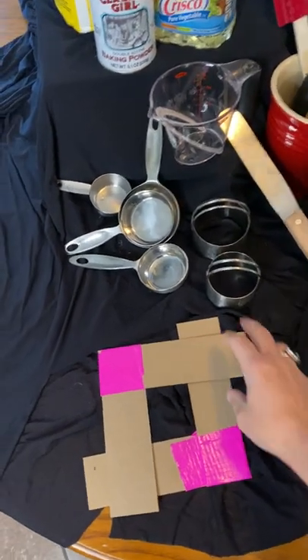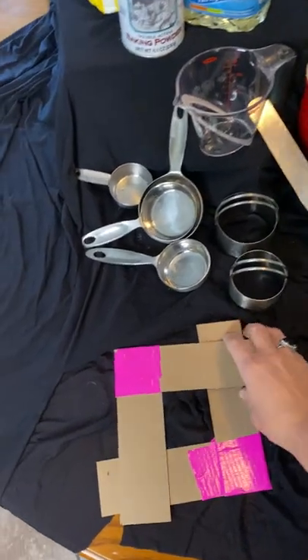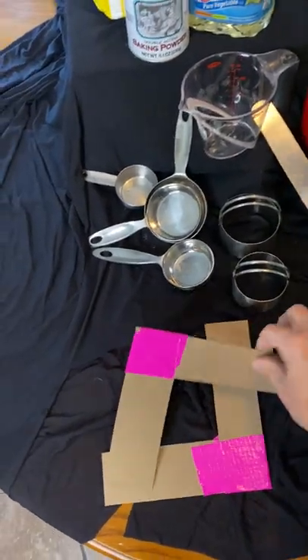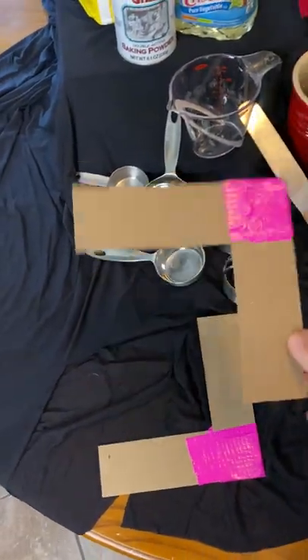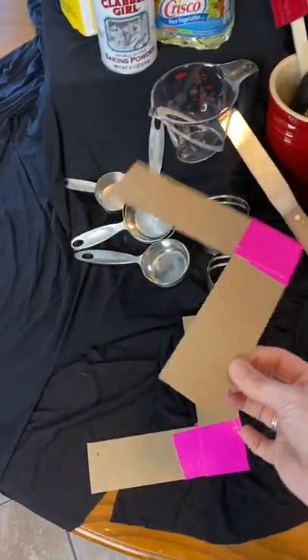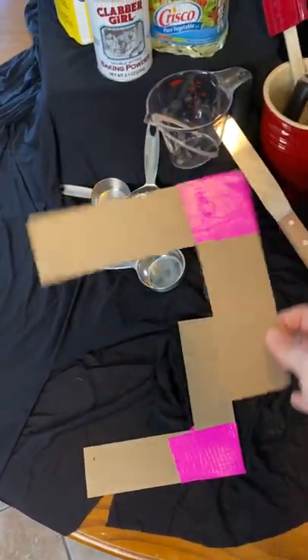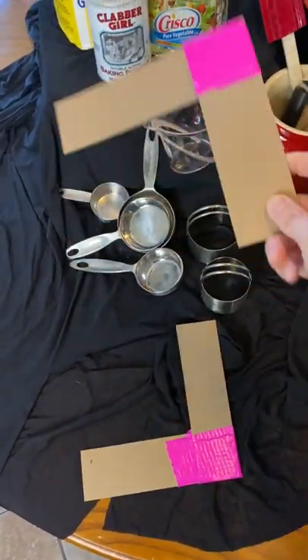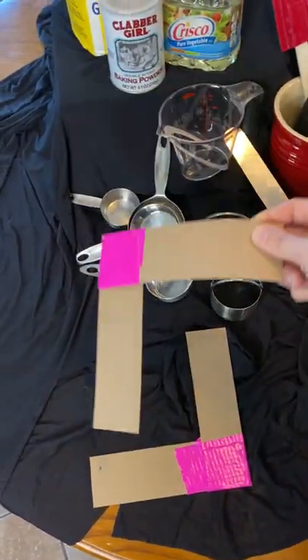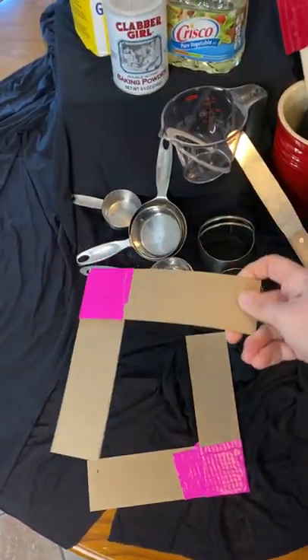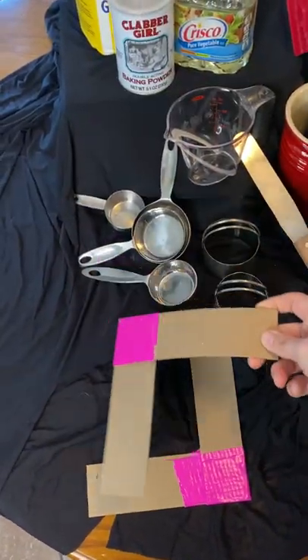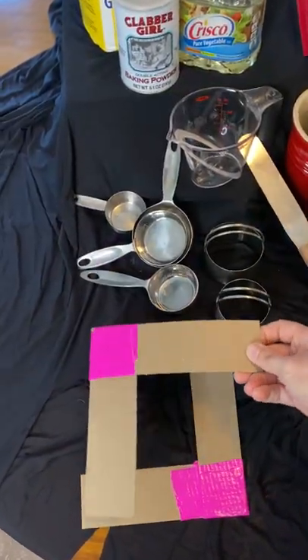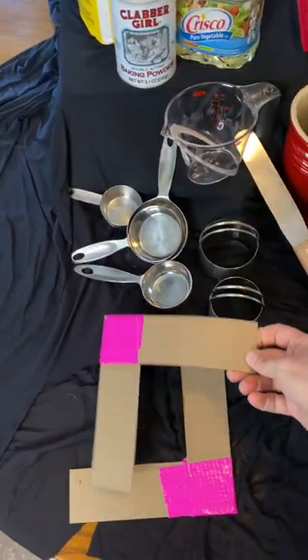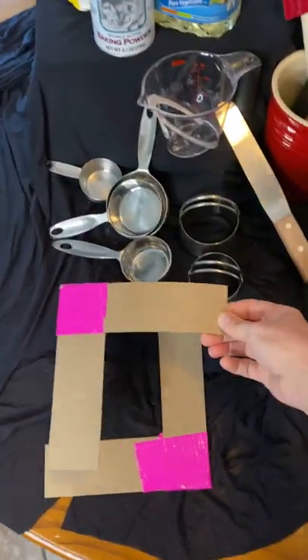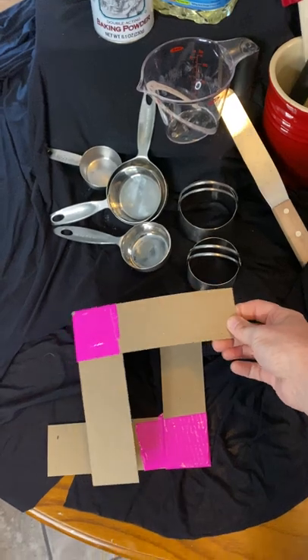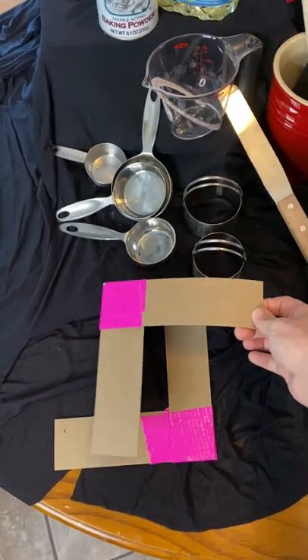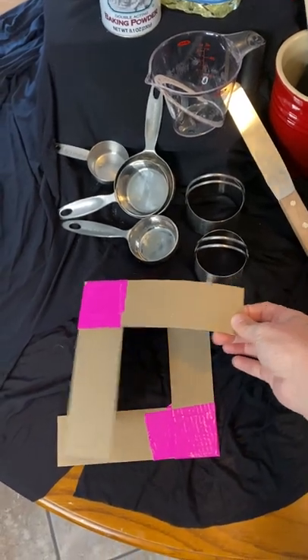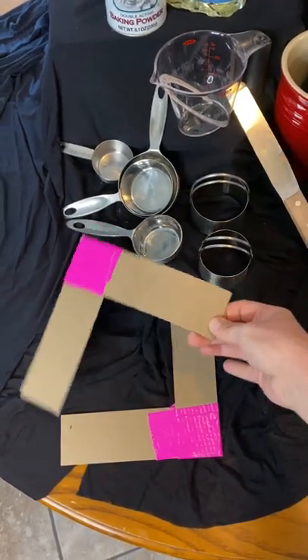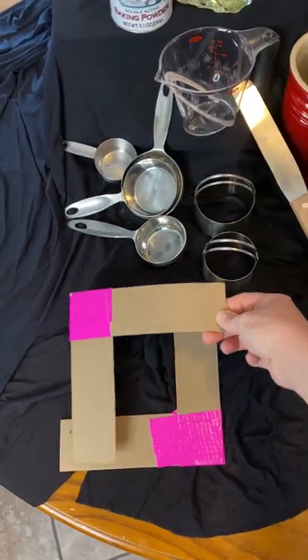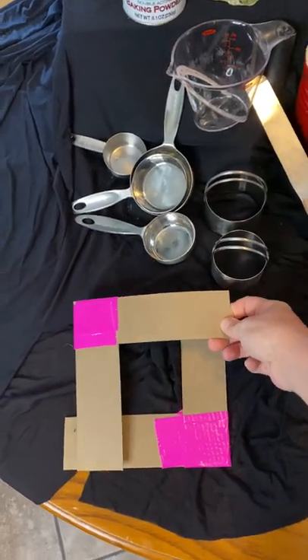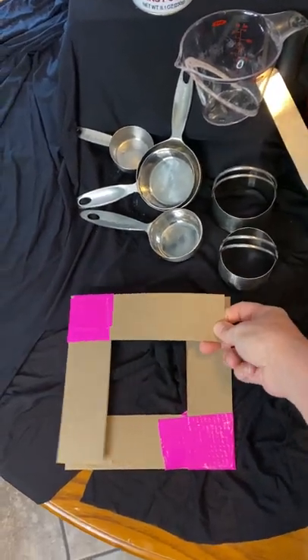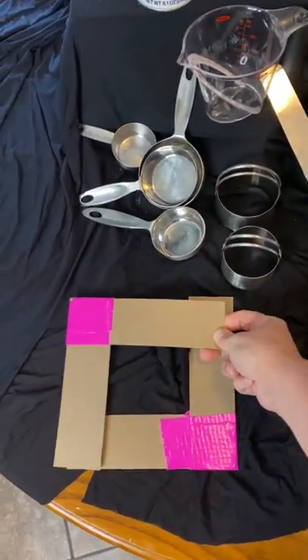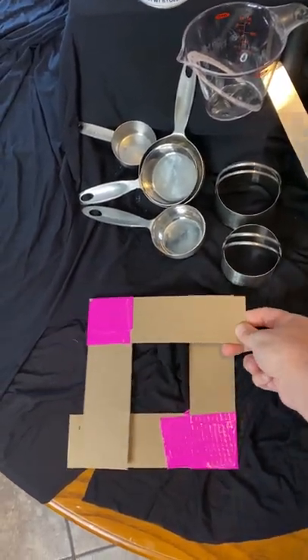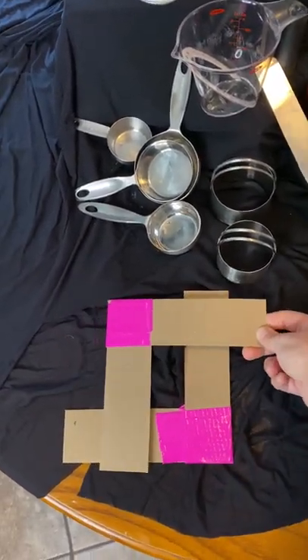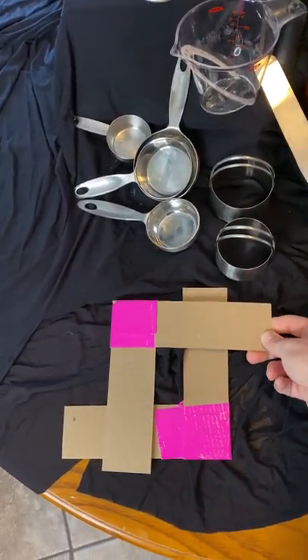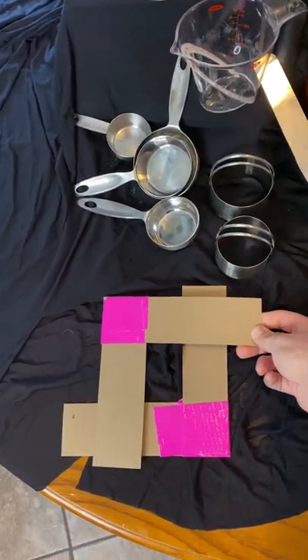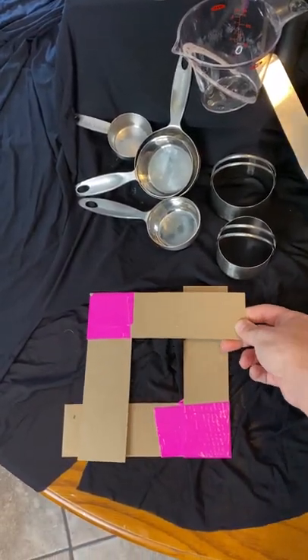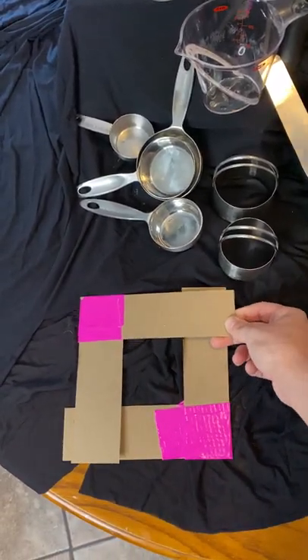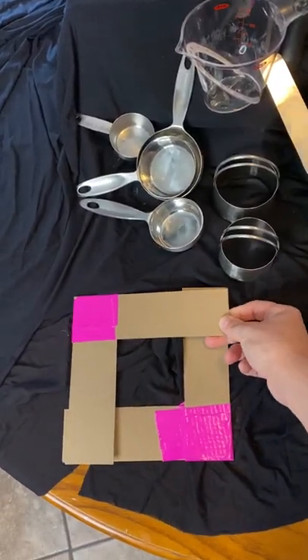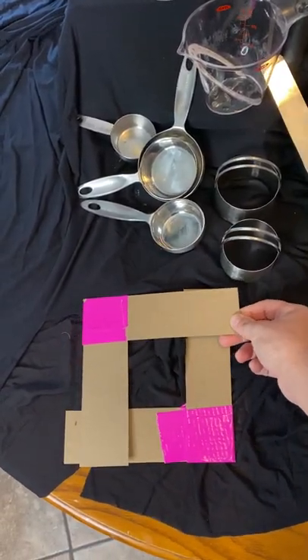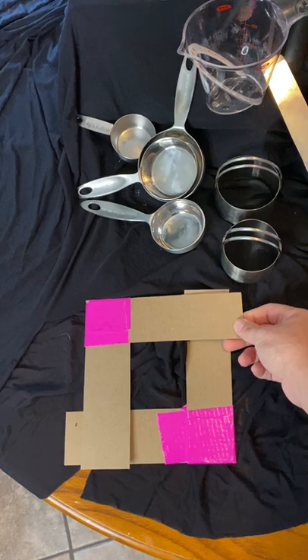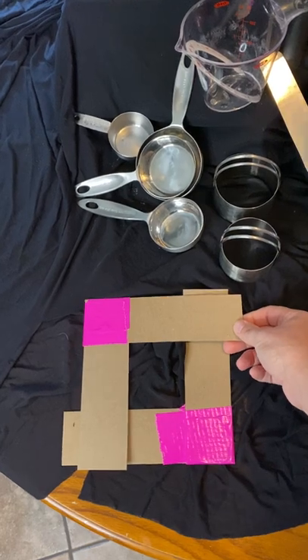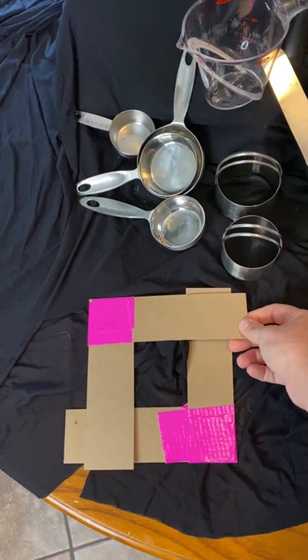Here is my viewfinder that I talked about in the last little clip. Two L's, and you can kind of change them to different sizes, so that's always interesting.